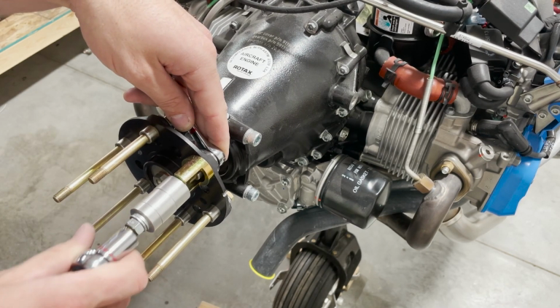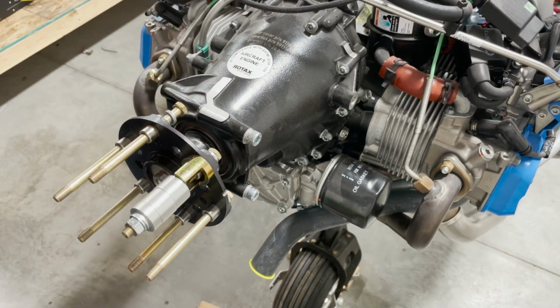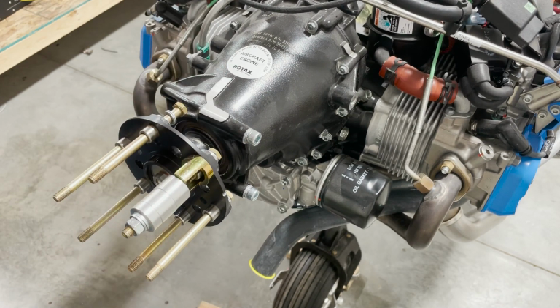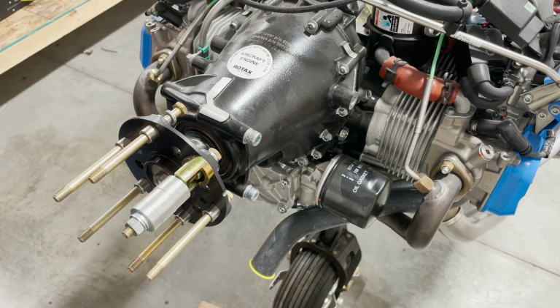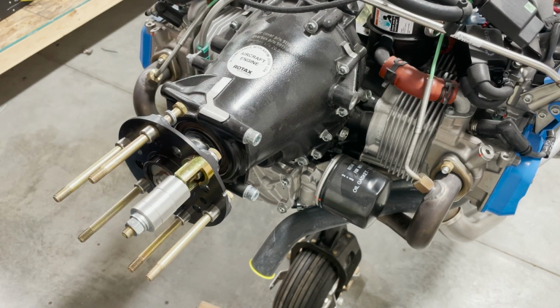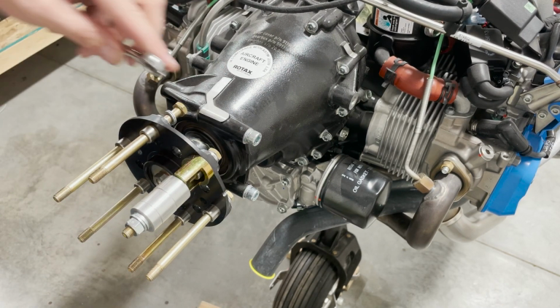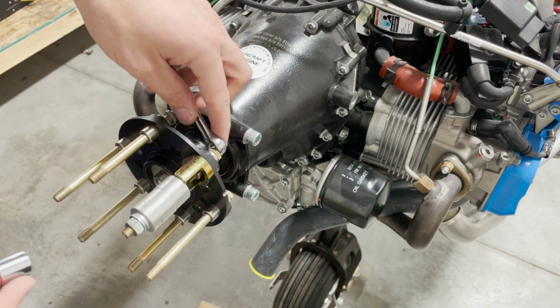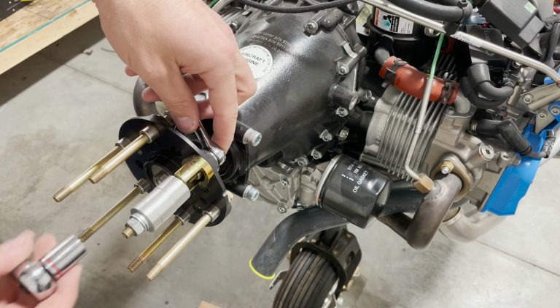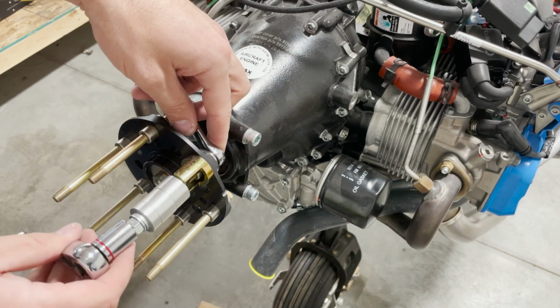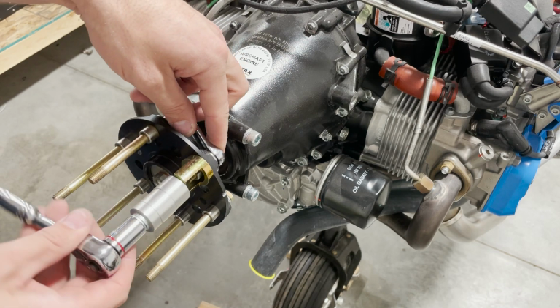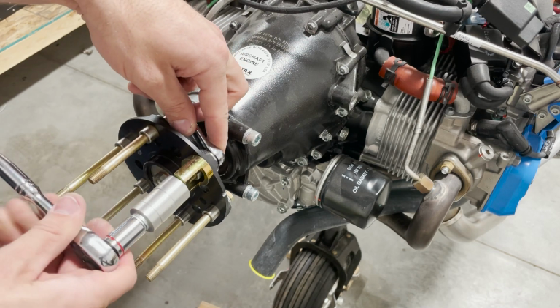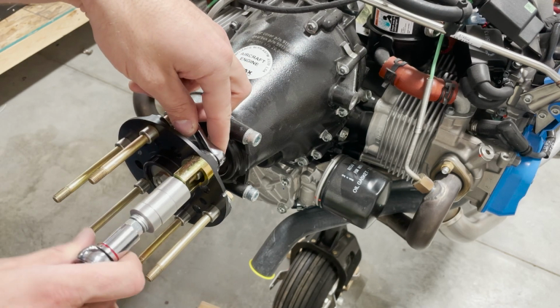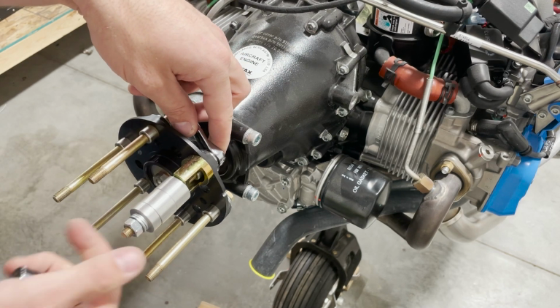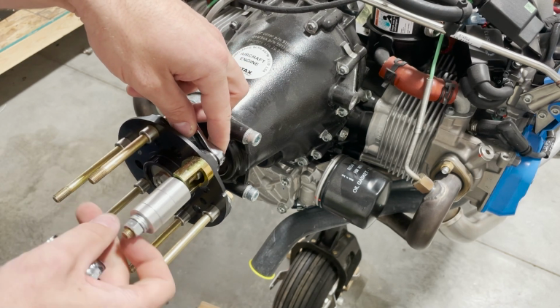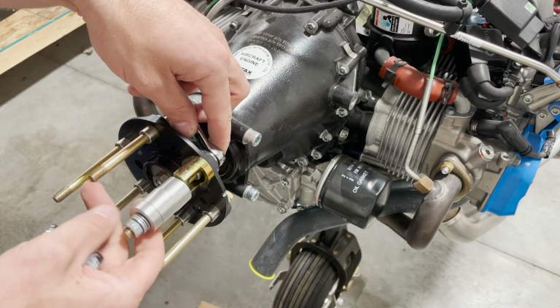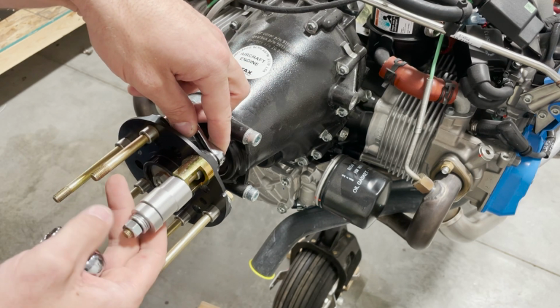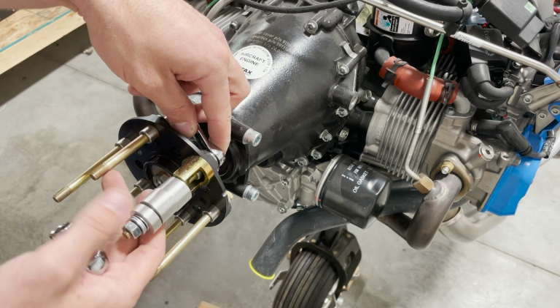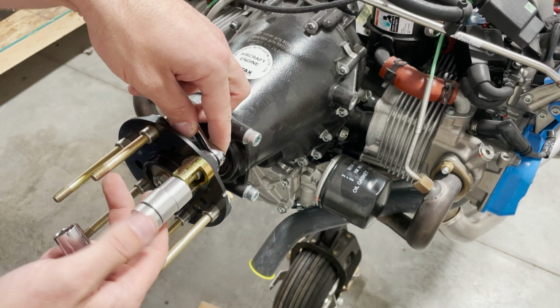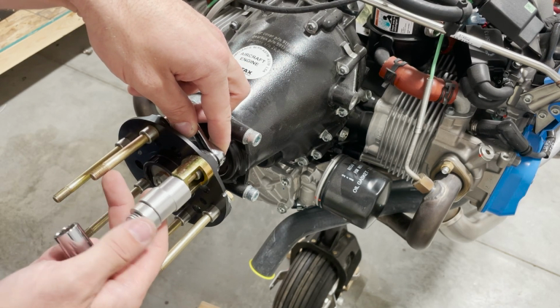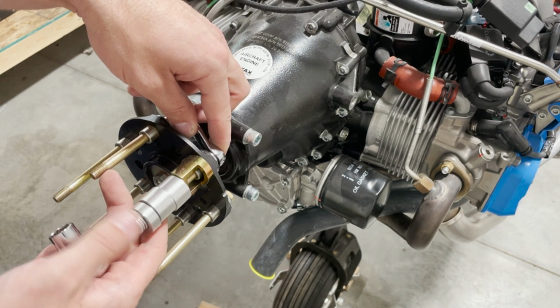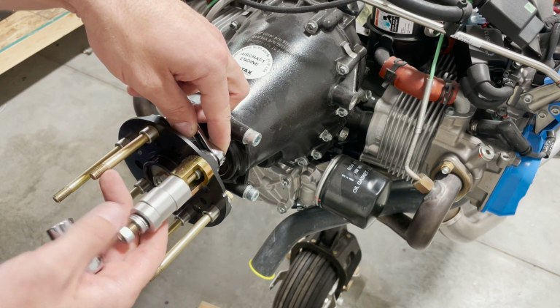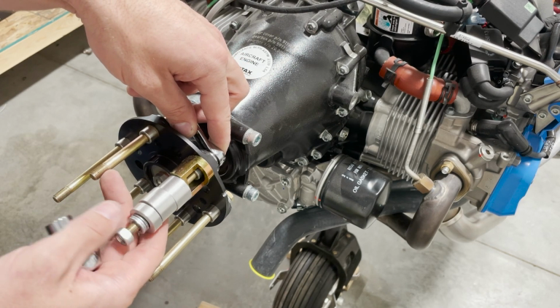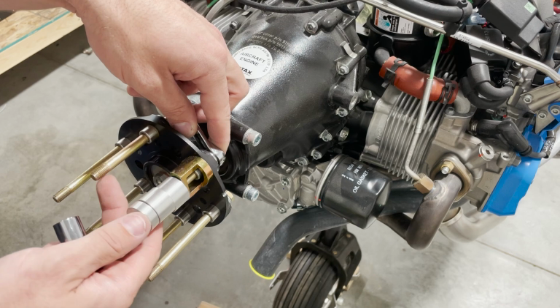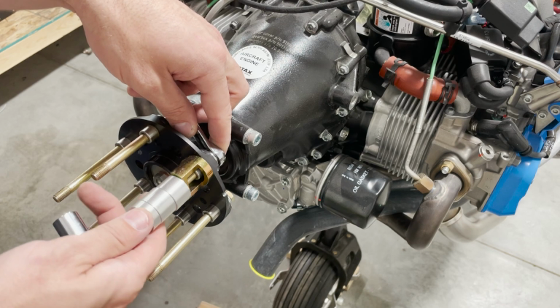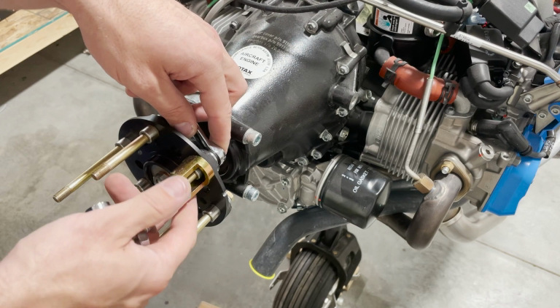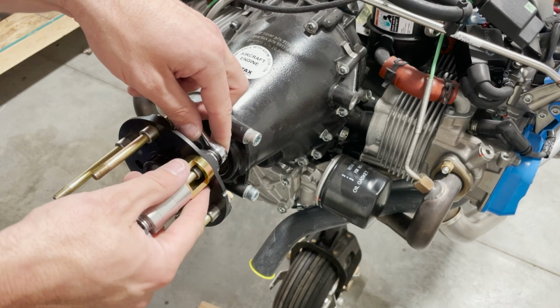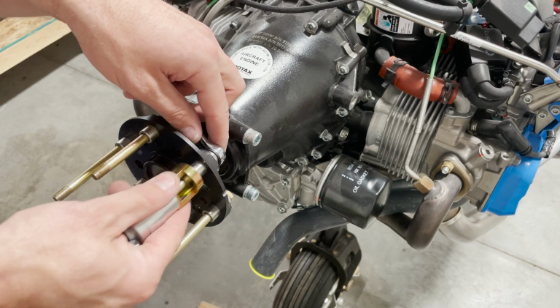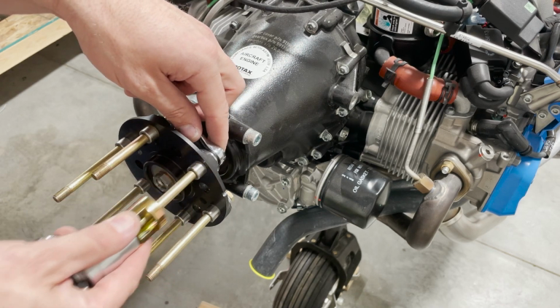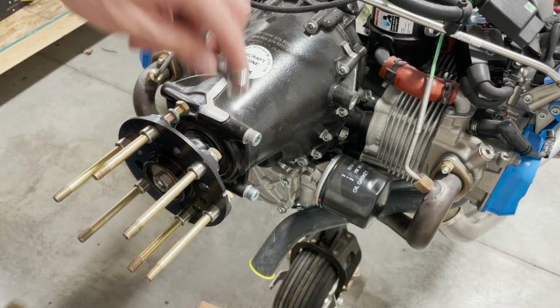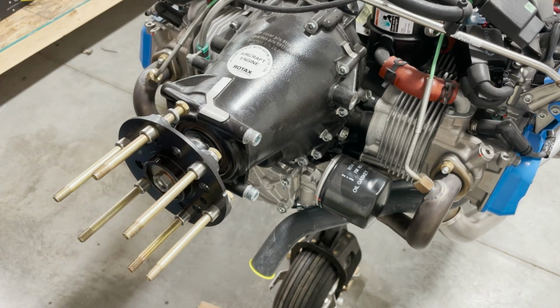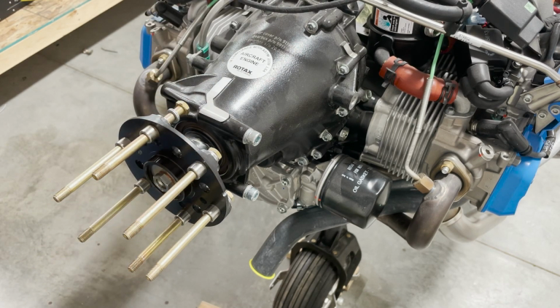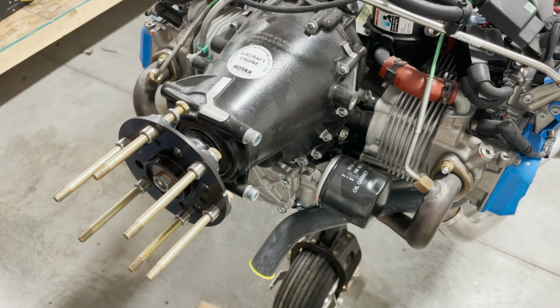And there it is — it's that simple. It doesn't really take any force at all. If it's requiring a whole lot of force from the wrench, there's a problem.